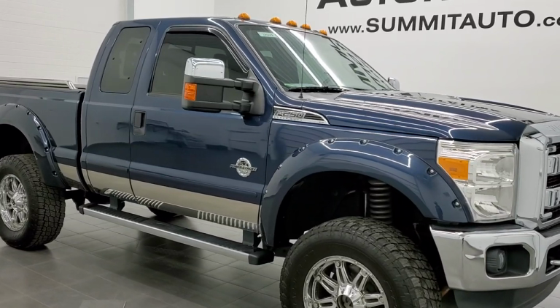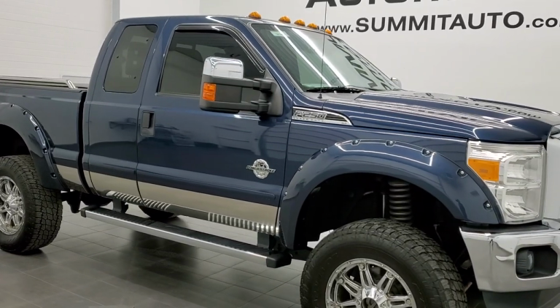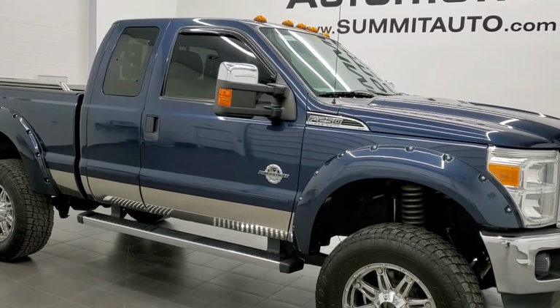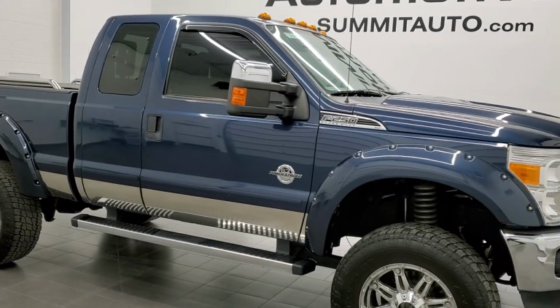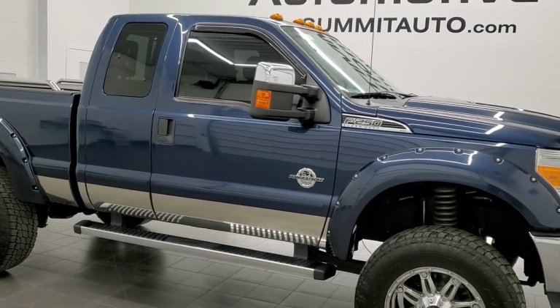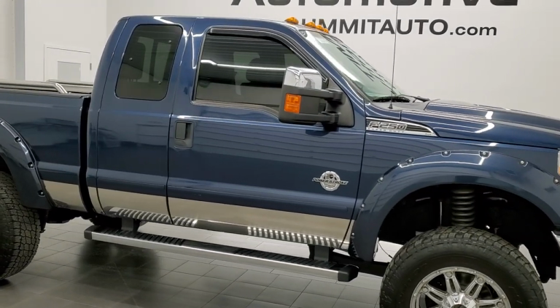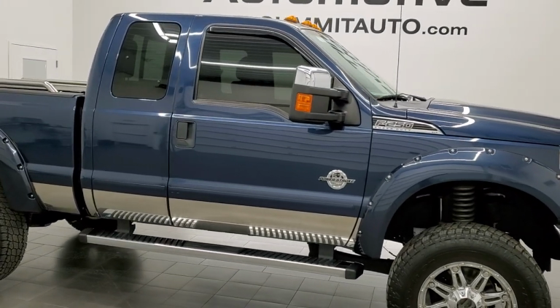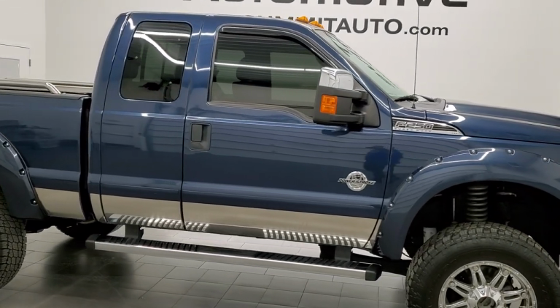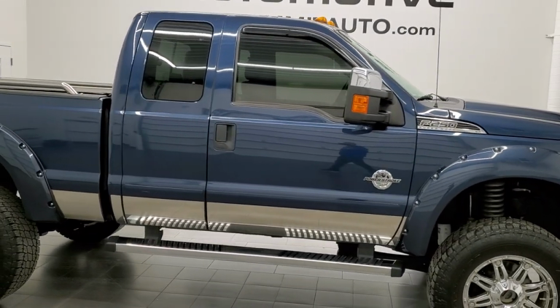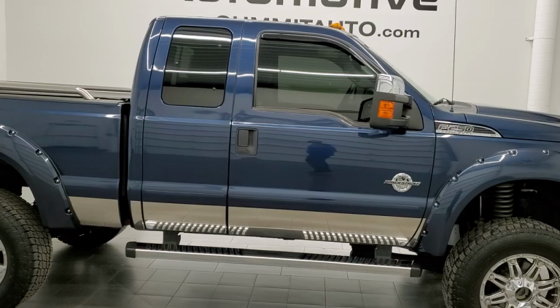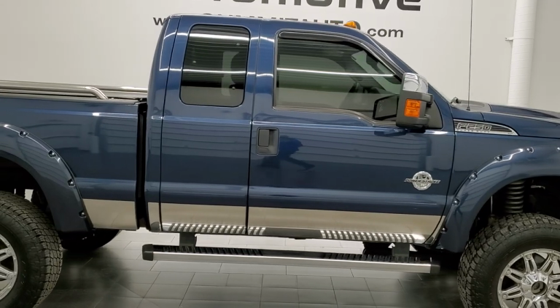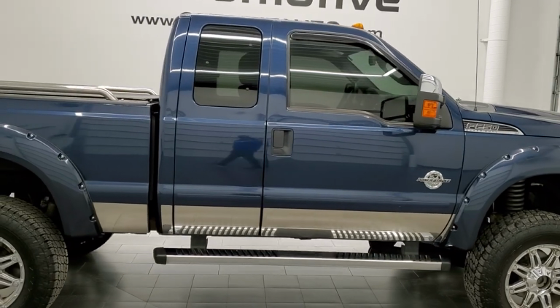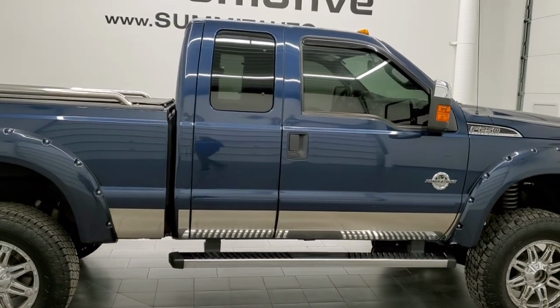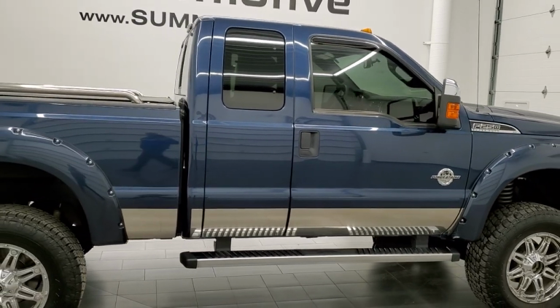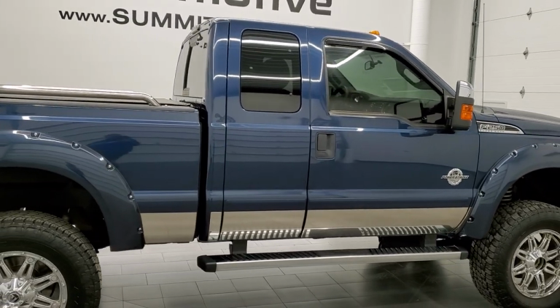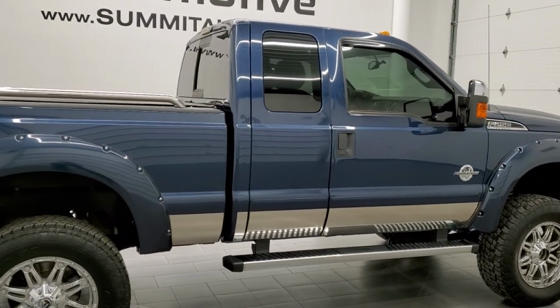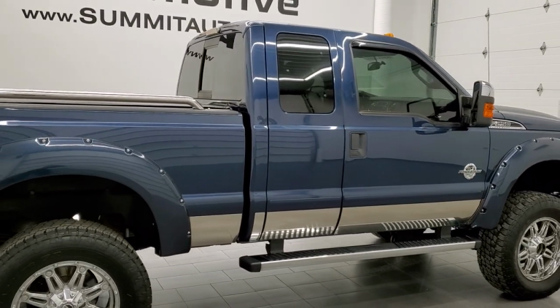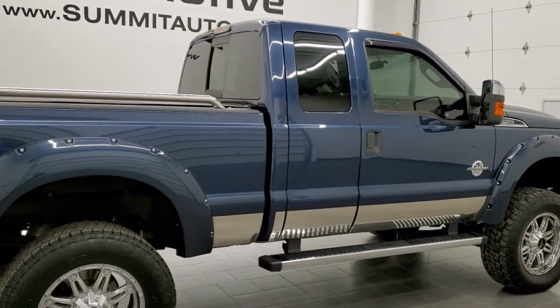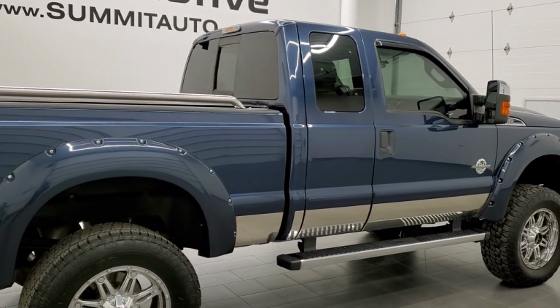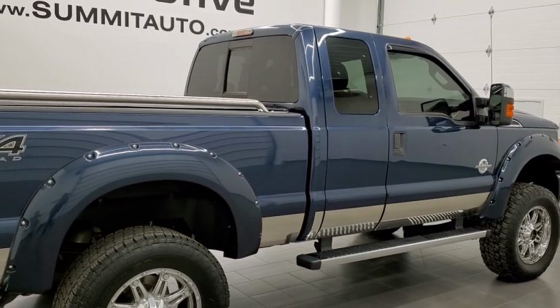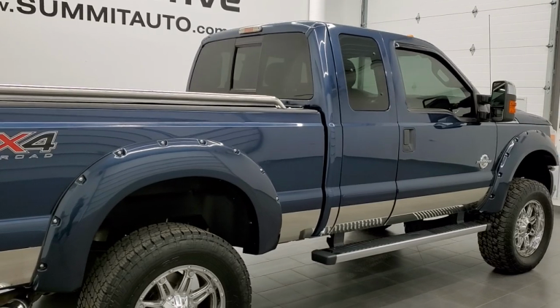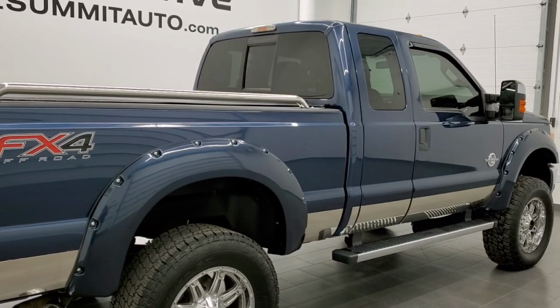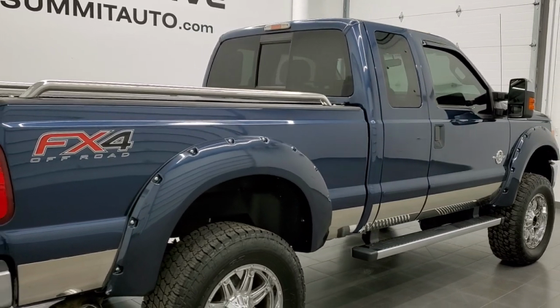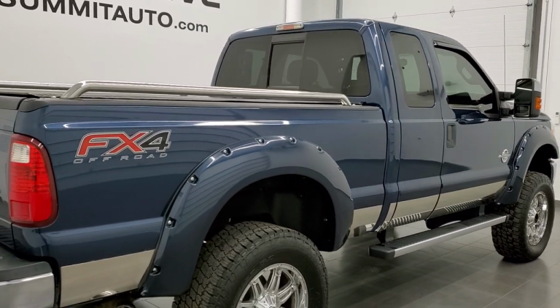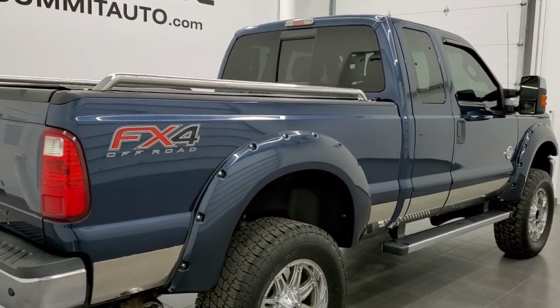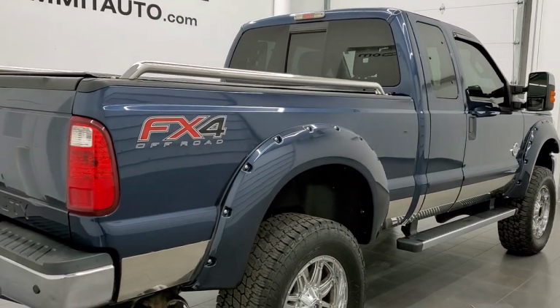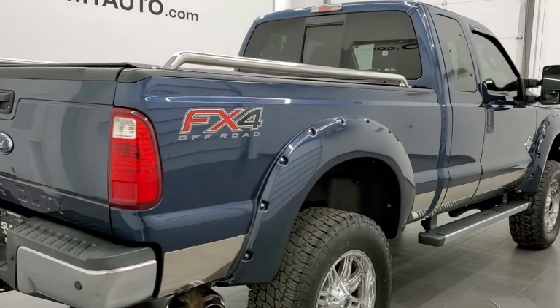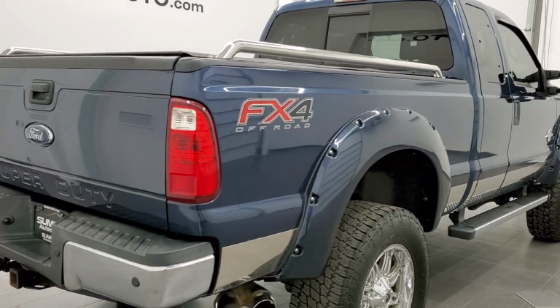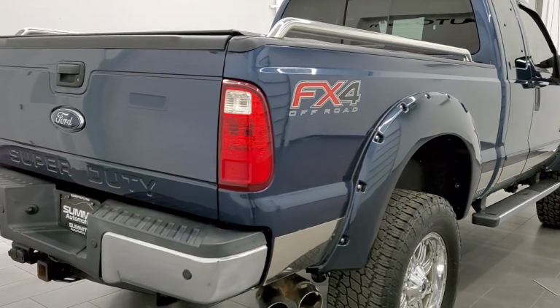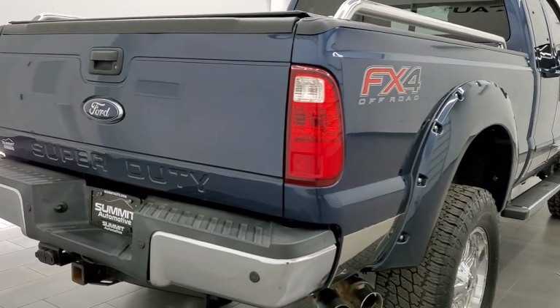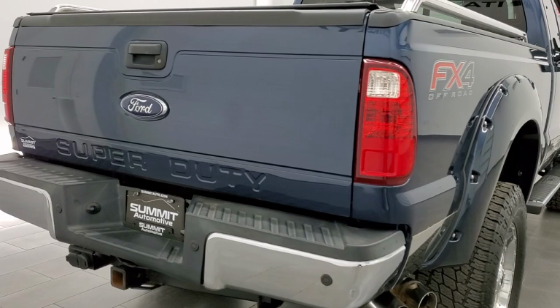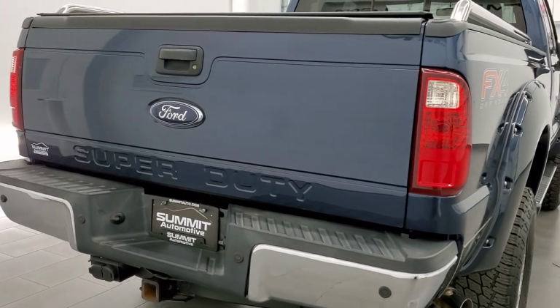This 2015 Ford F-250 Super Cab Short Box is stock number 12322Z. We're here at Summit Automotive in Fond du Lac, Wisconsin — your new and used heavy duty truck headquarters.